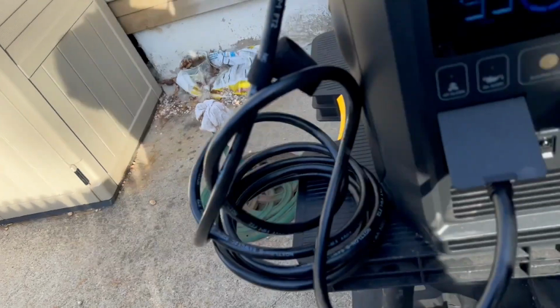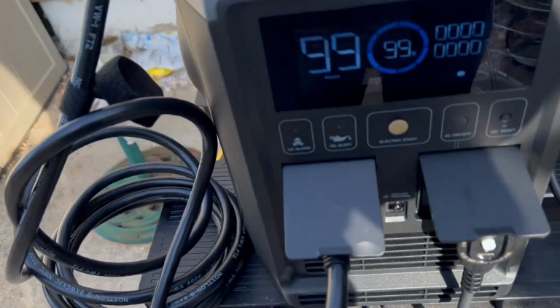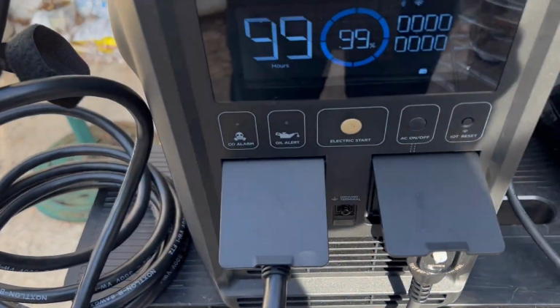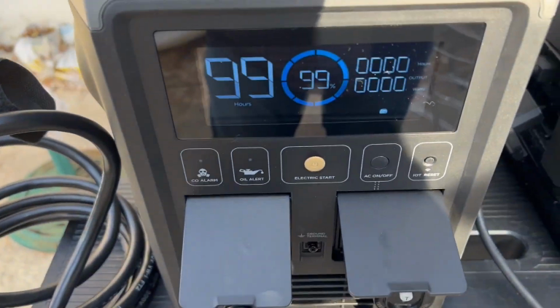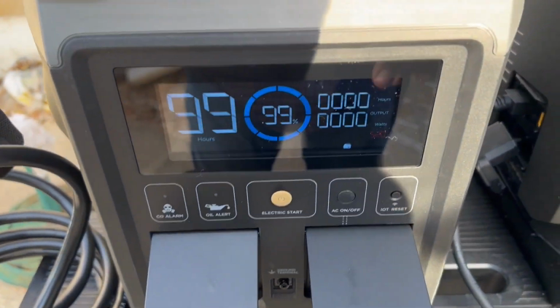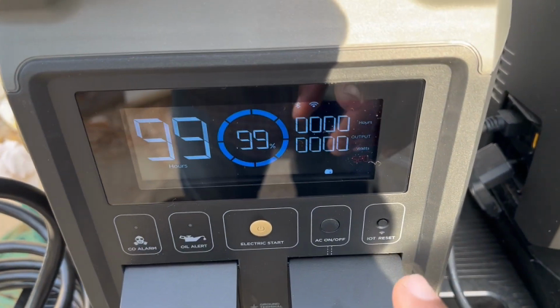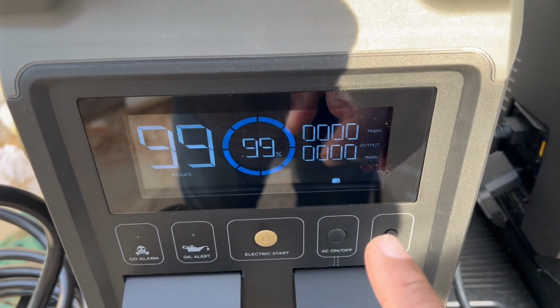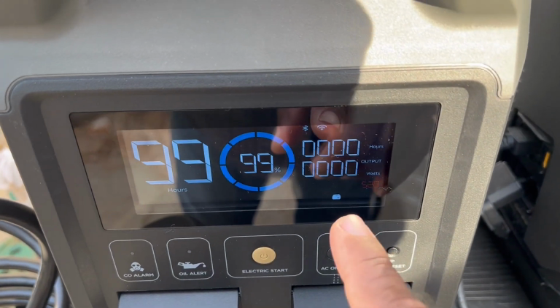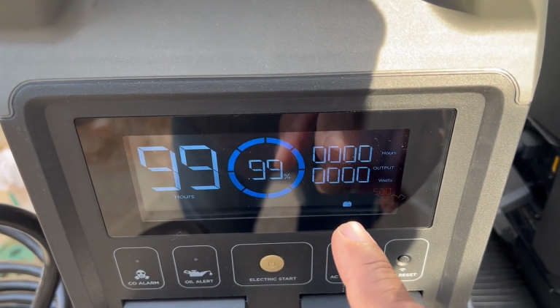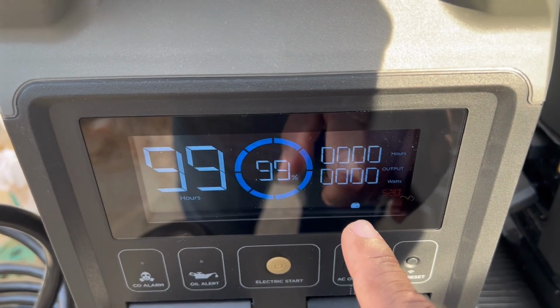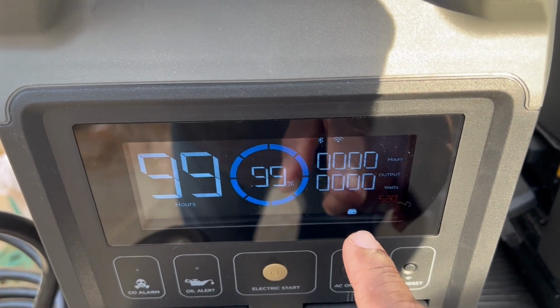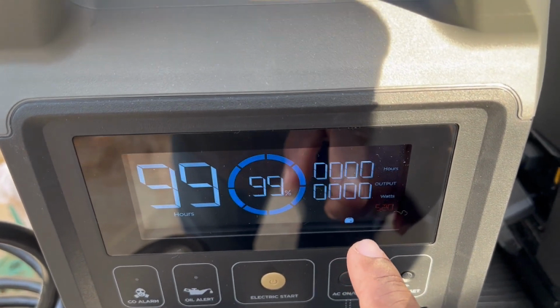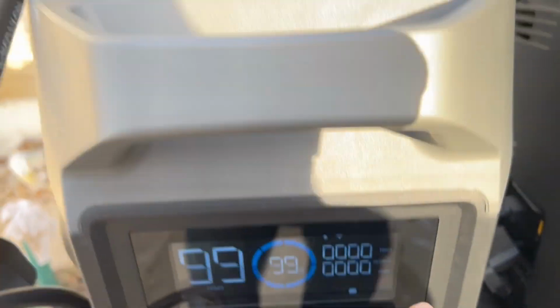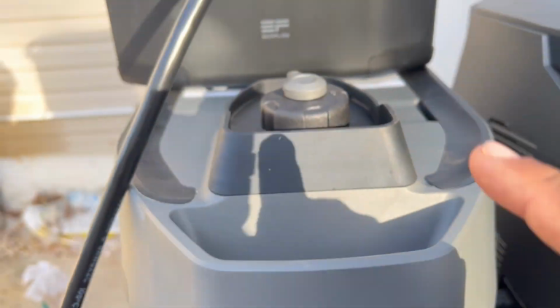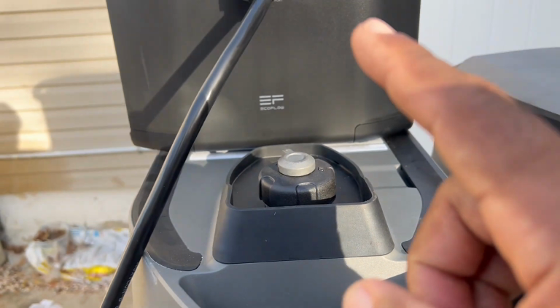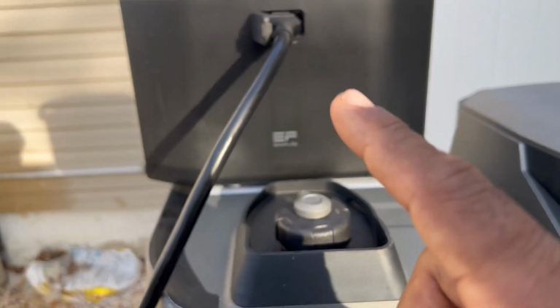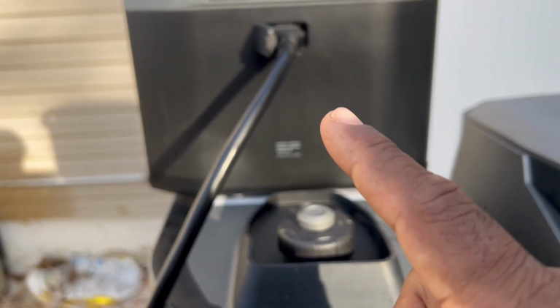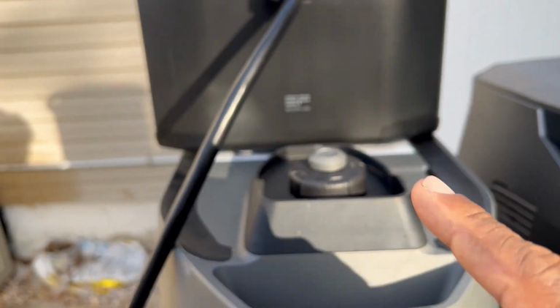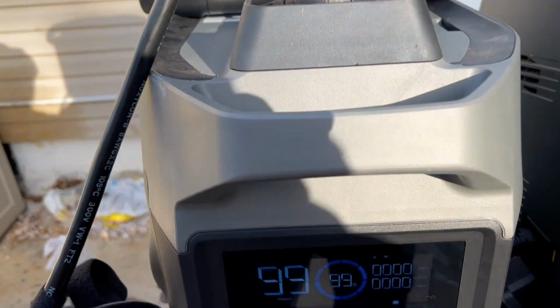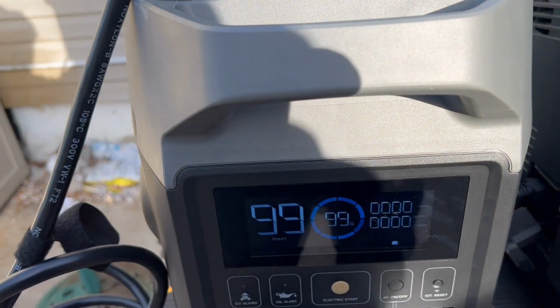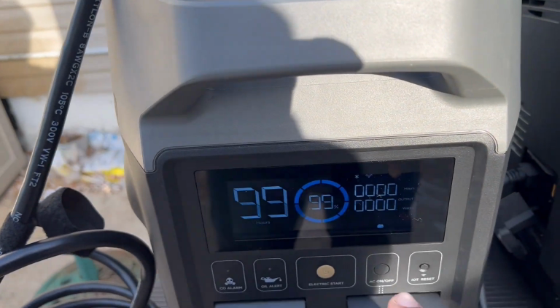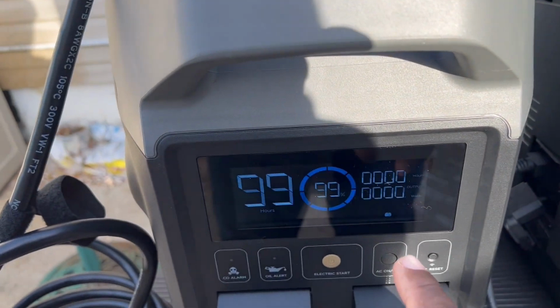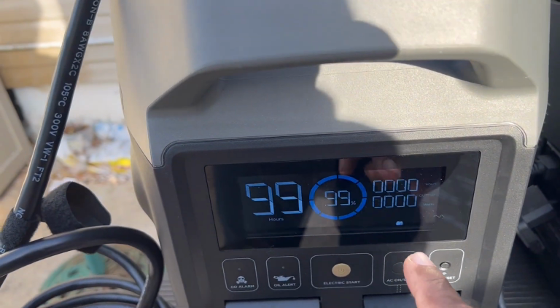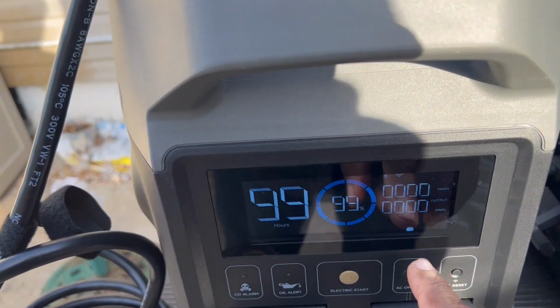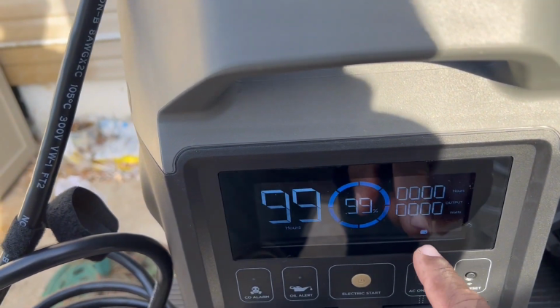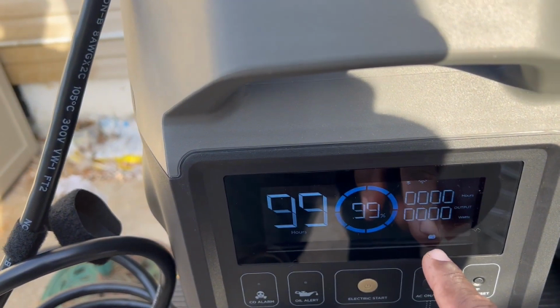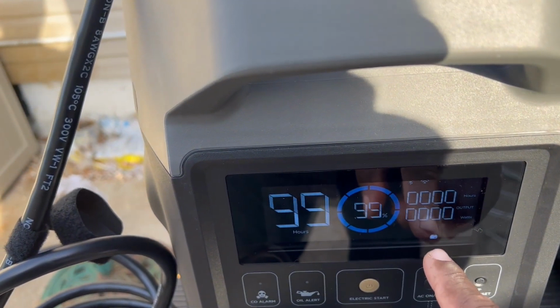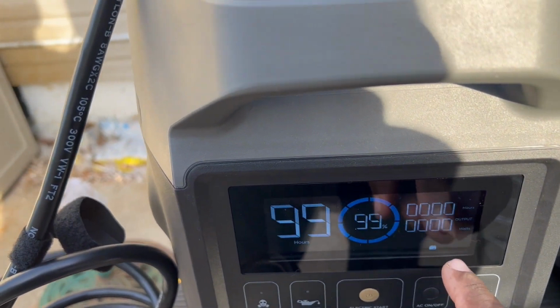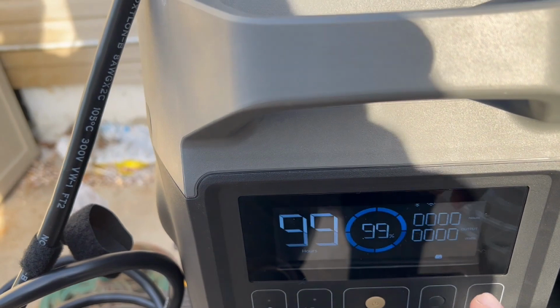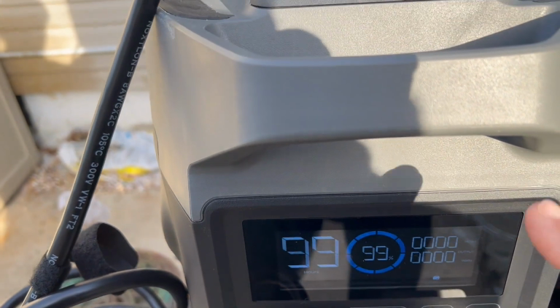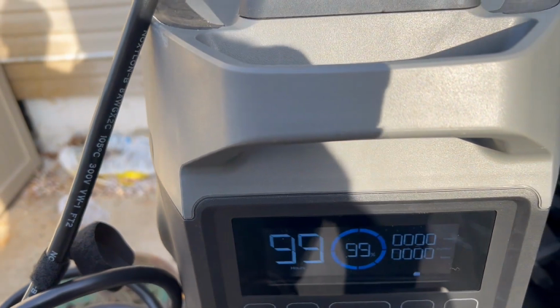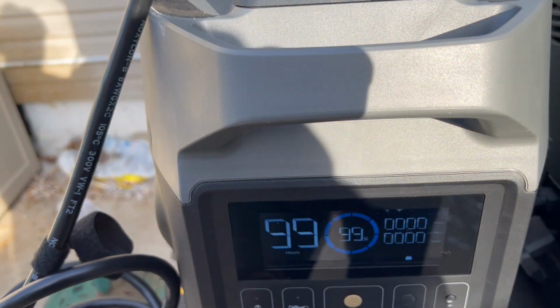I just noticed on the screen here that there's a symbol. When I plug out the Delta 2, that symbol goes on. So the display actually tells you that an external battery is connected.